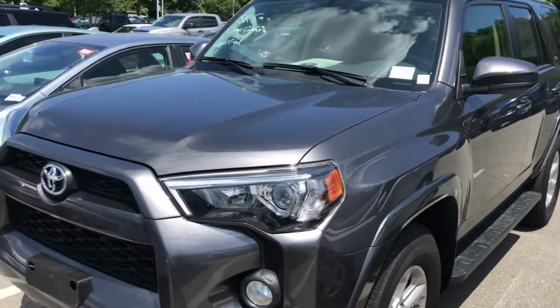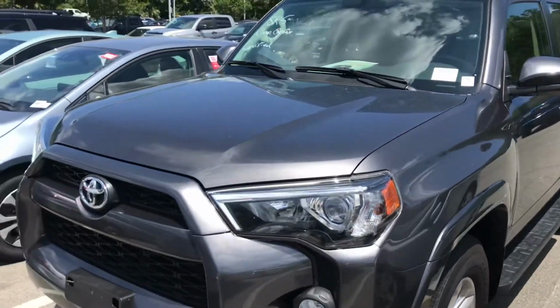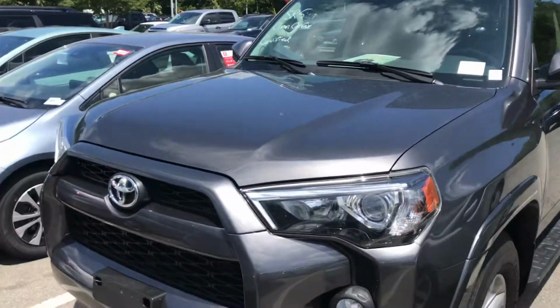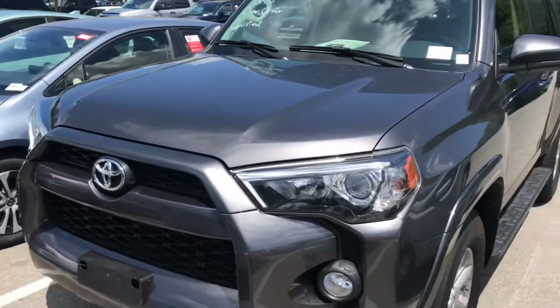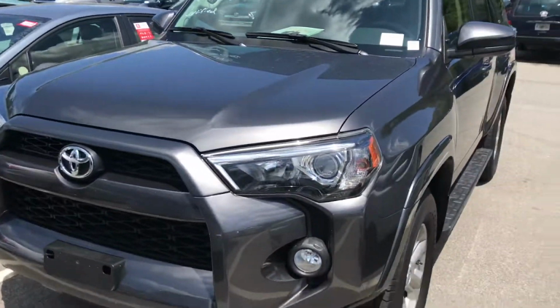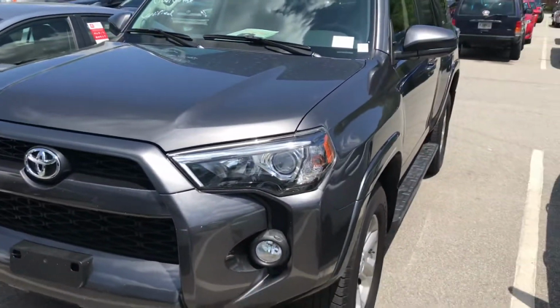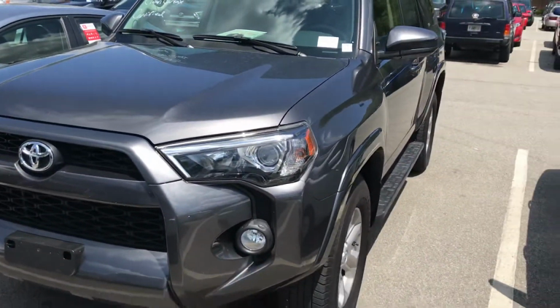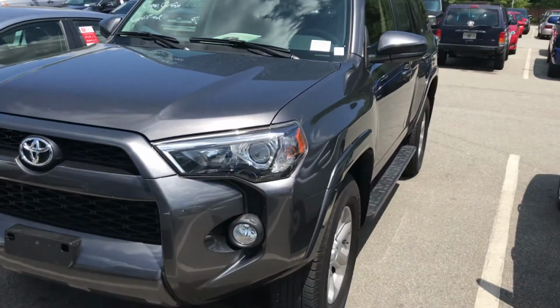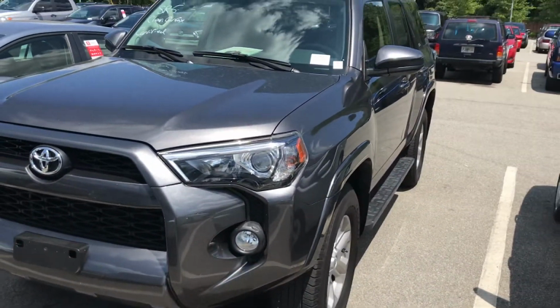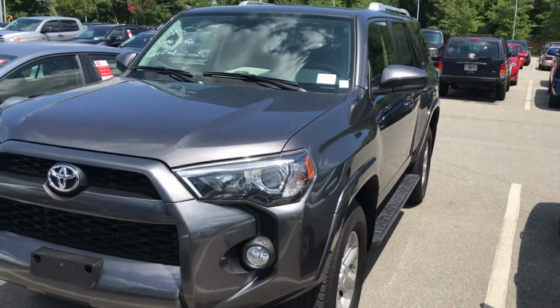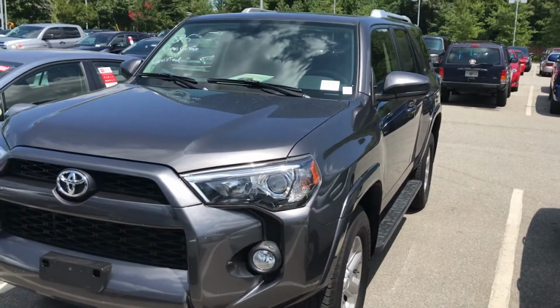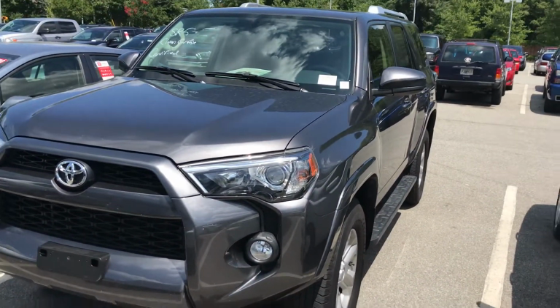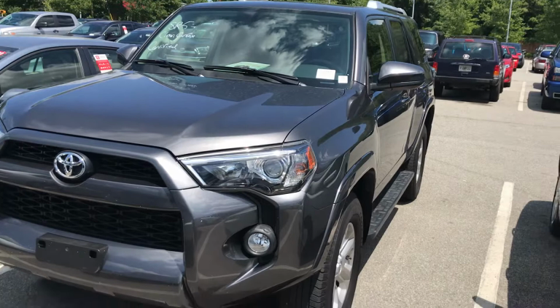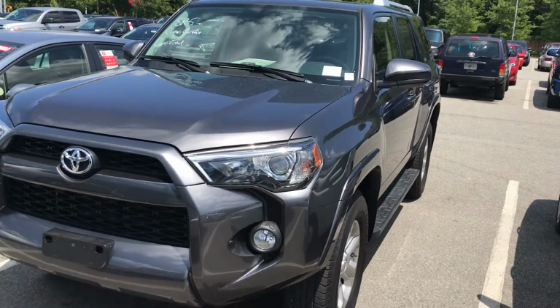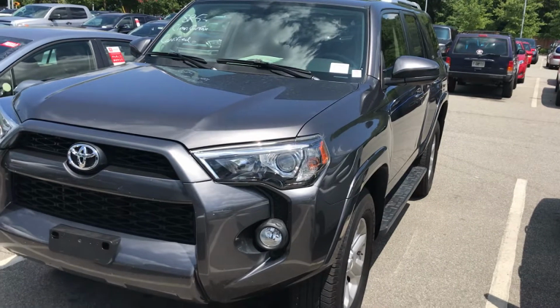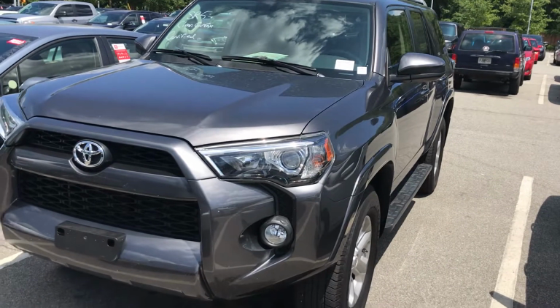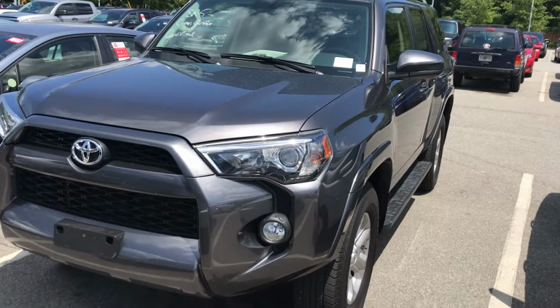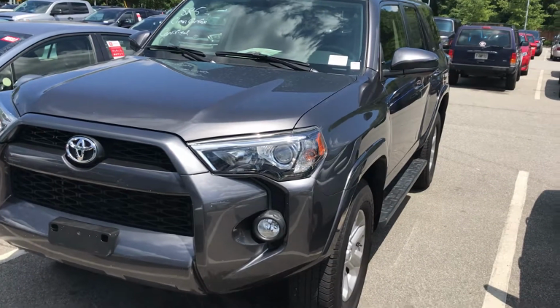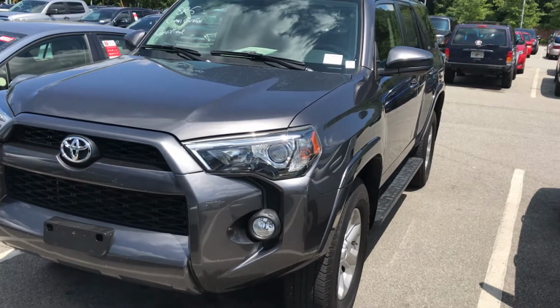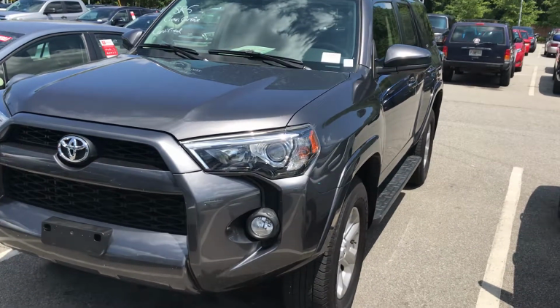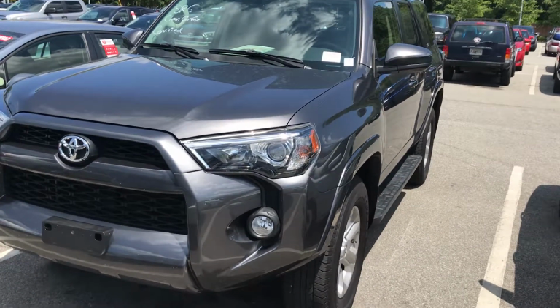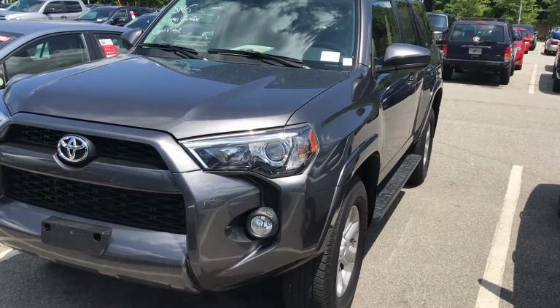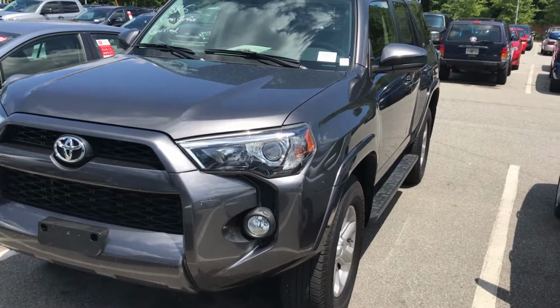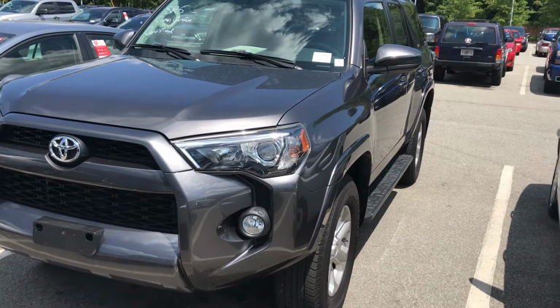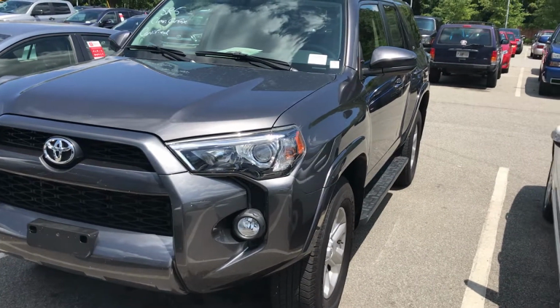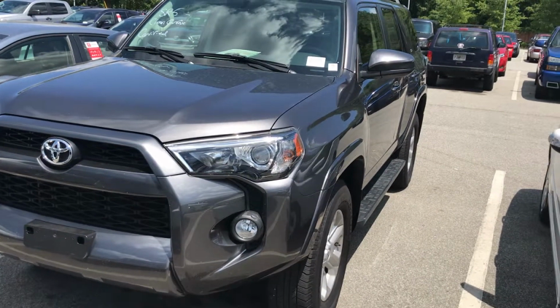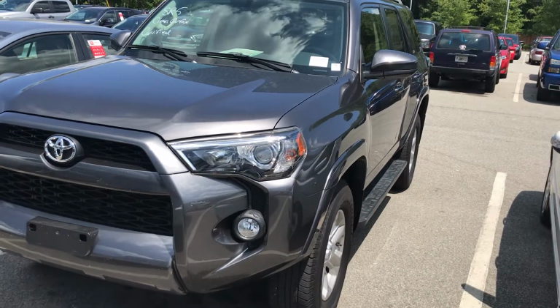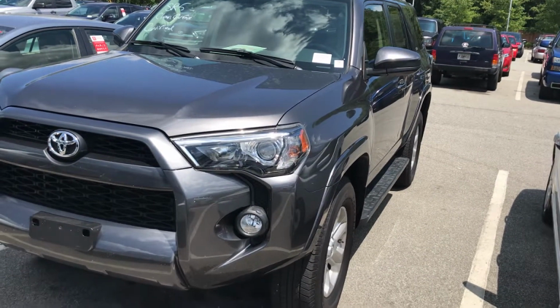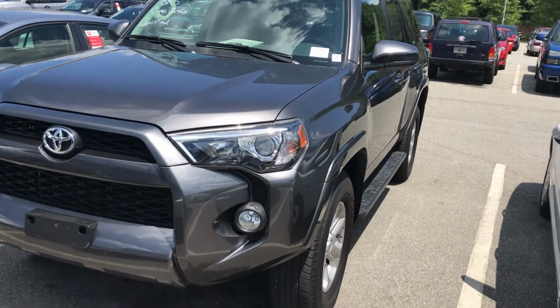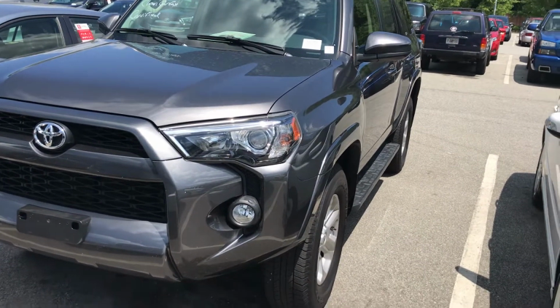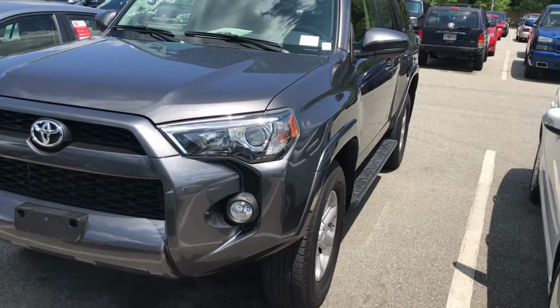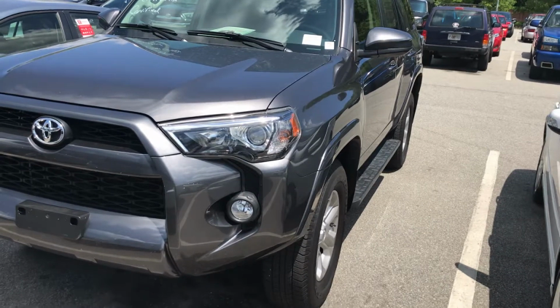Hey Abby, this is John from Marc Jacobson Toyota. I'm showing you the 2018 4Runner SR5 we have for you. I'll show you some features.